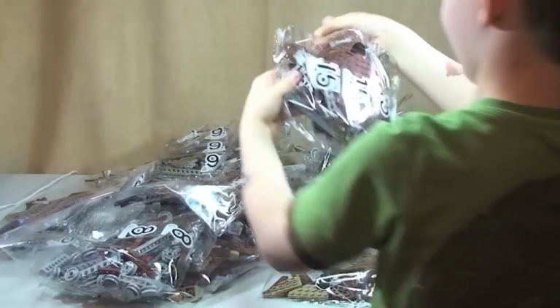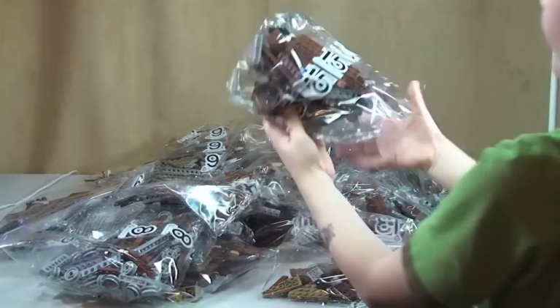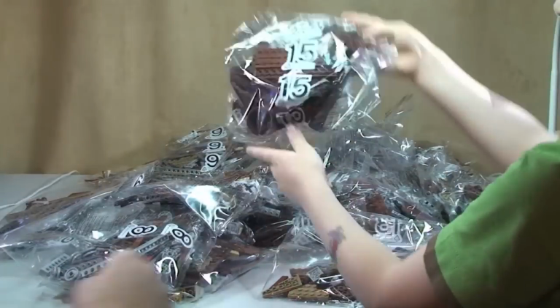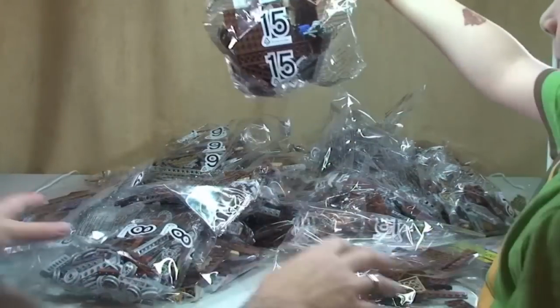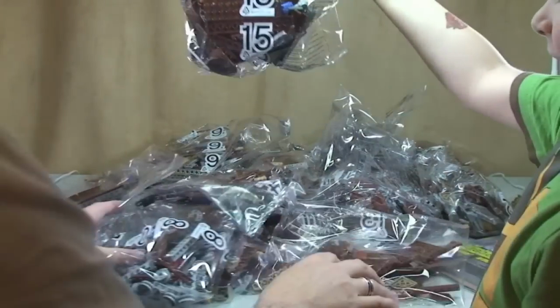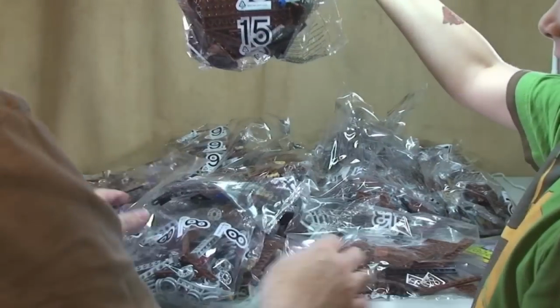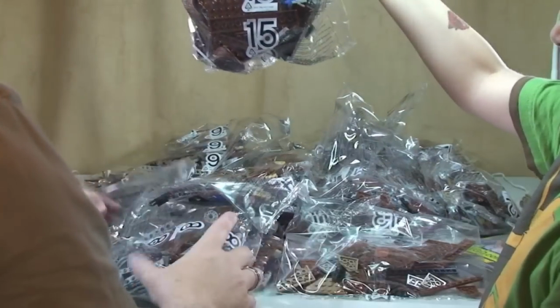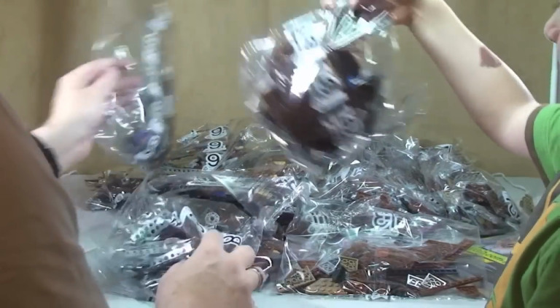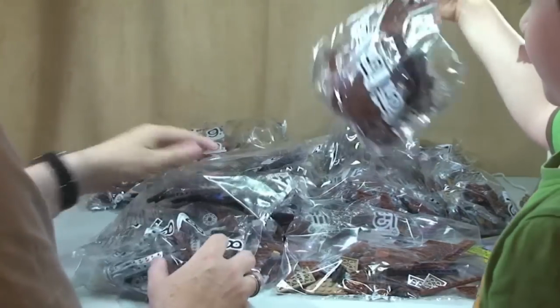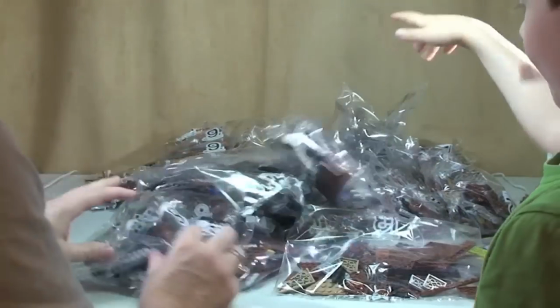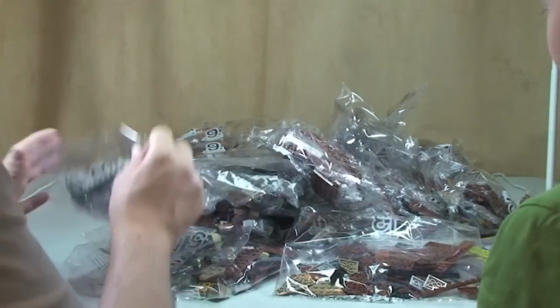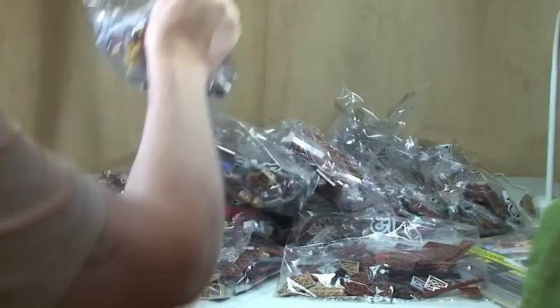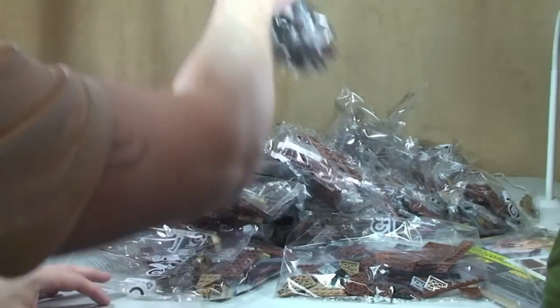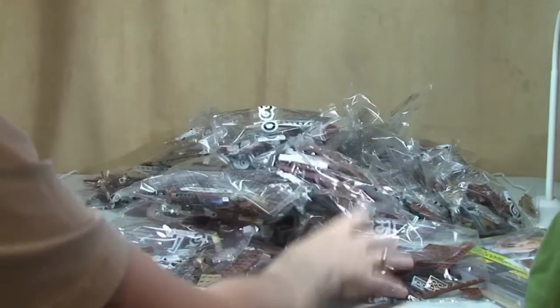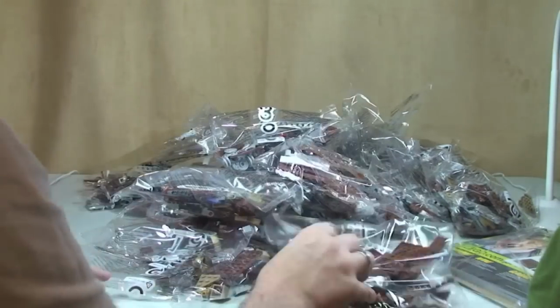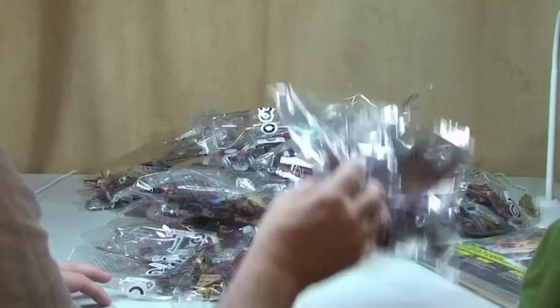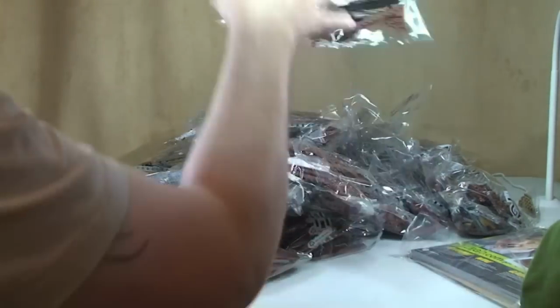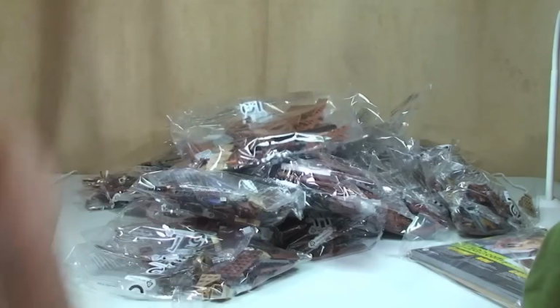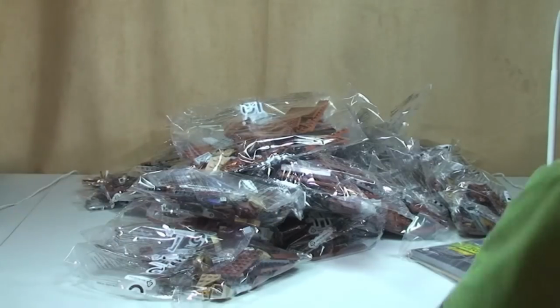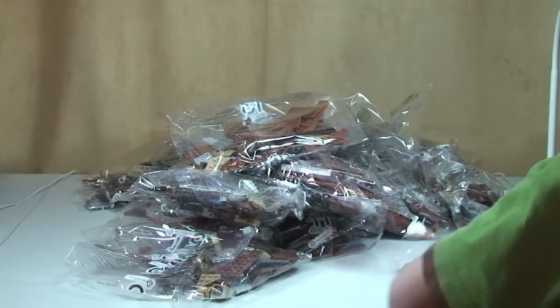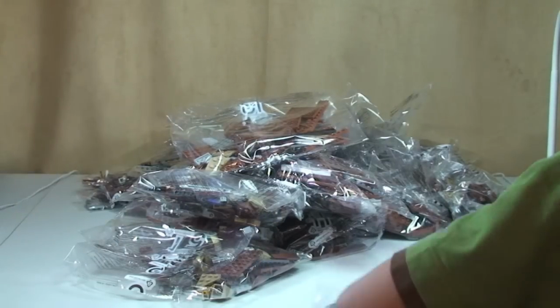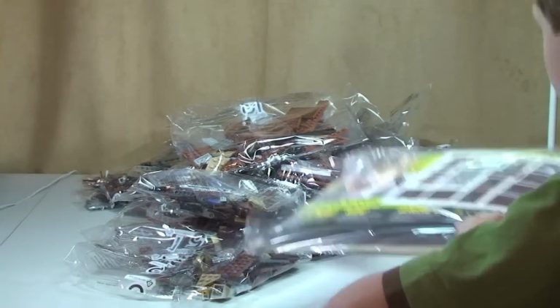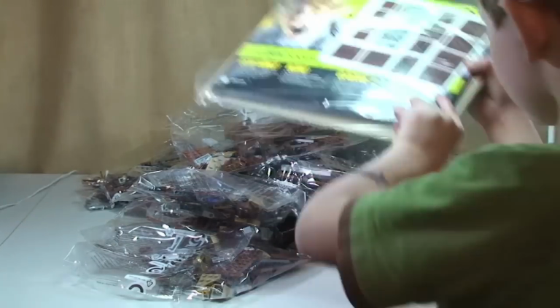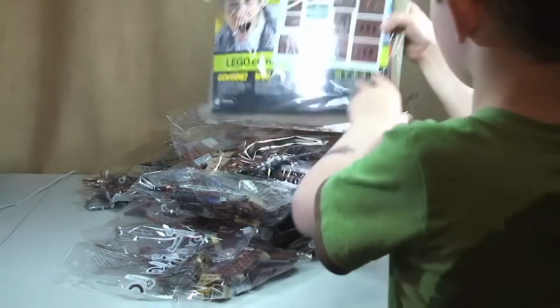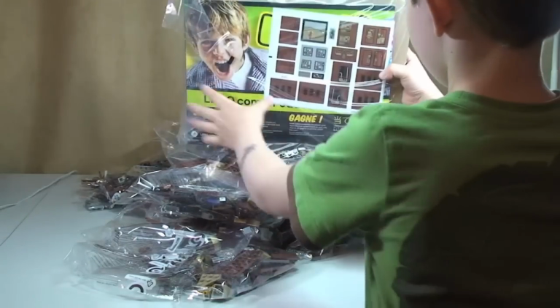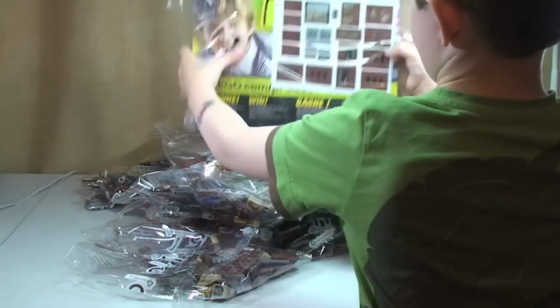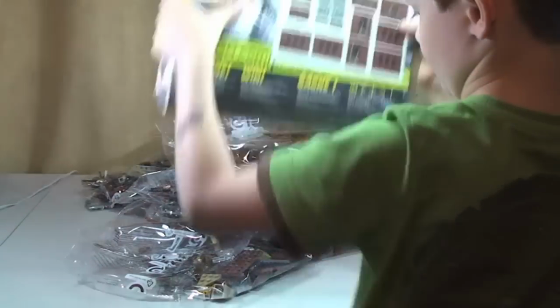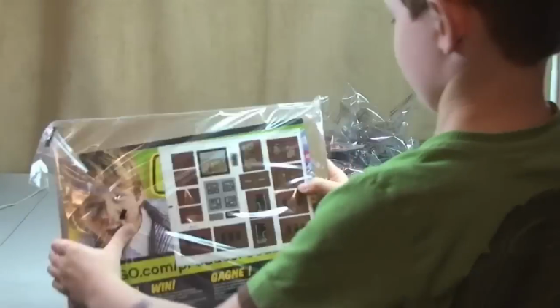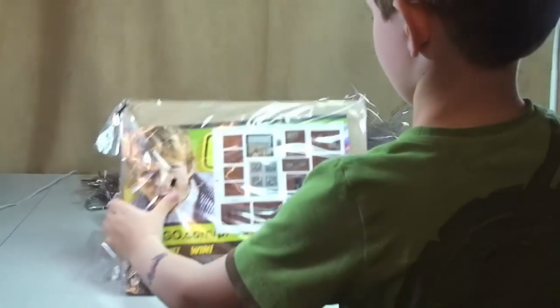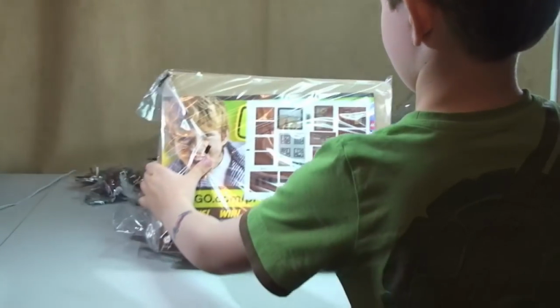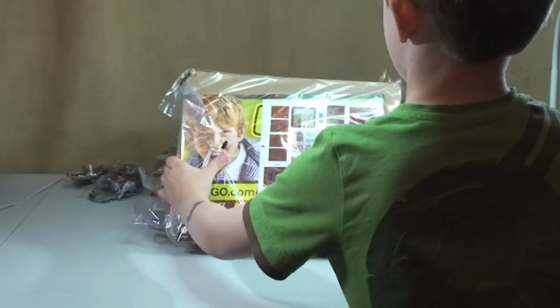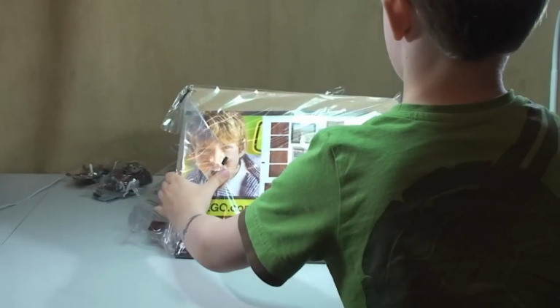The highest bag number in this separate box is fifteen. So anyway, as you can see there are a lot of bags, which you would expect from a set of this size.